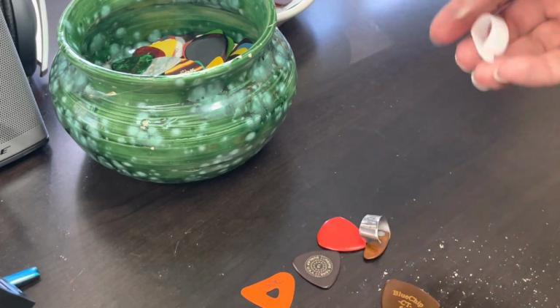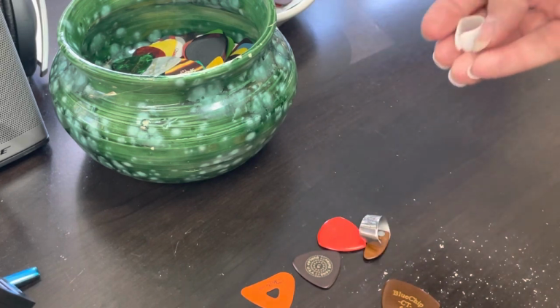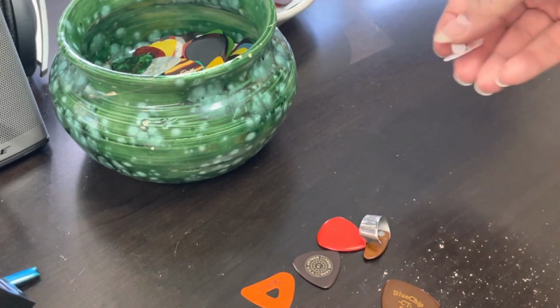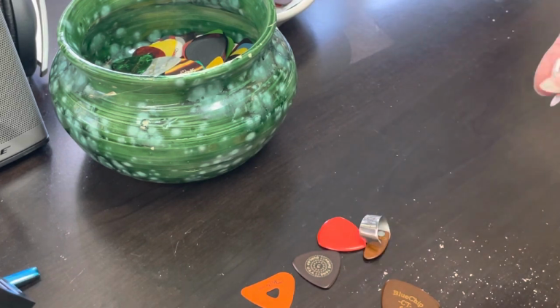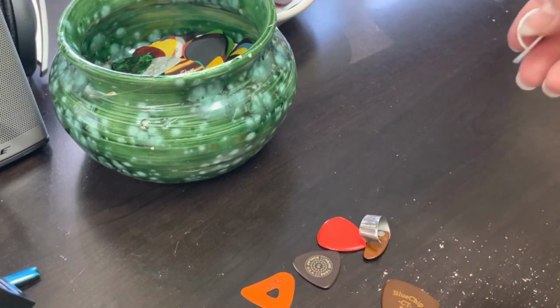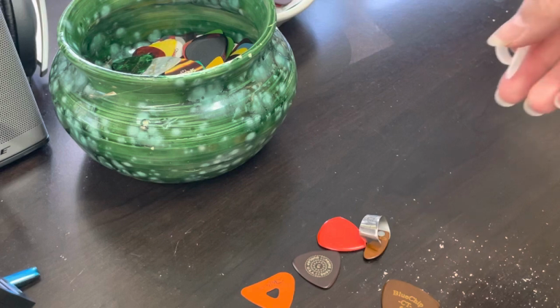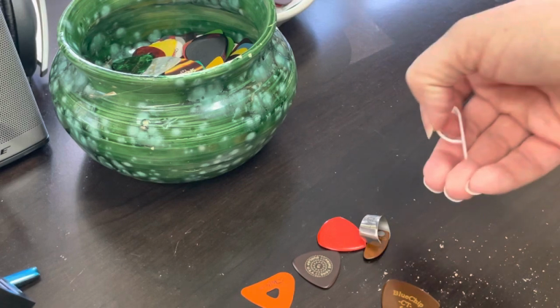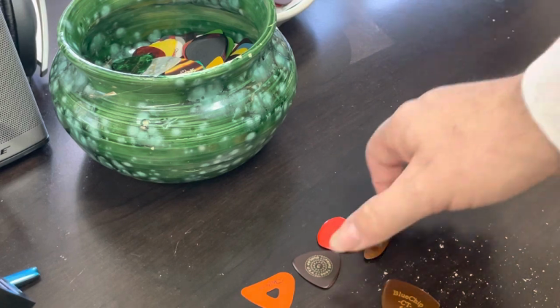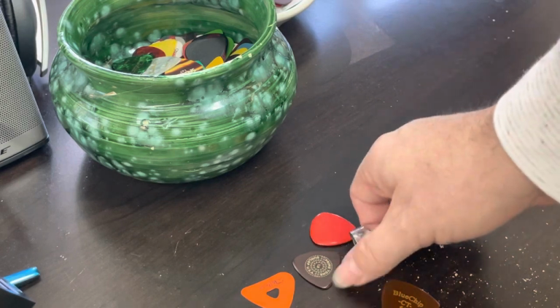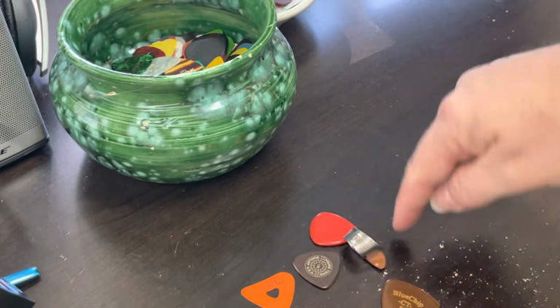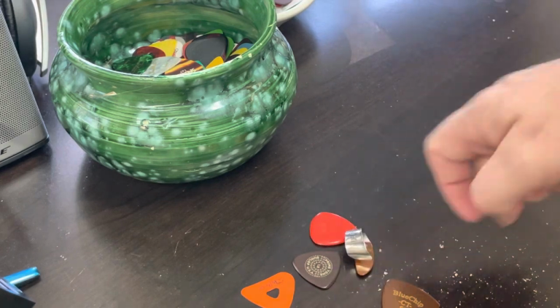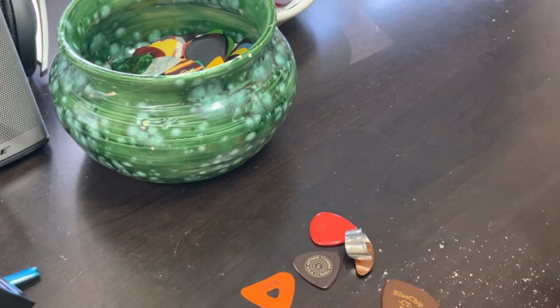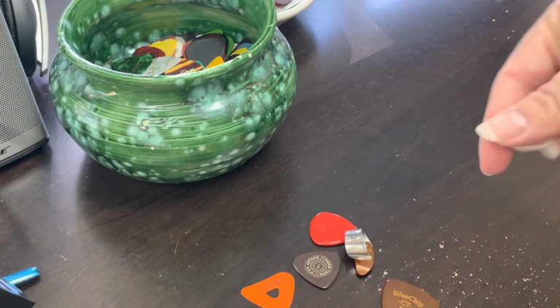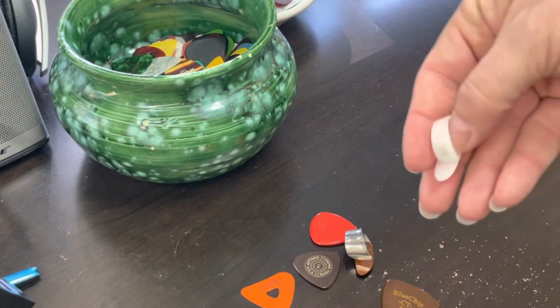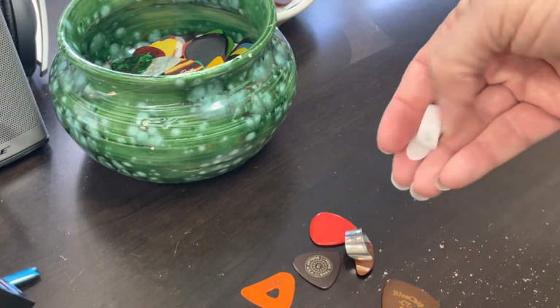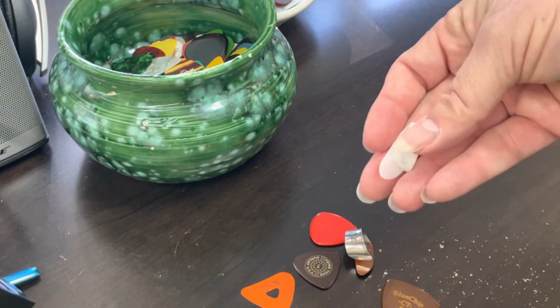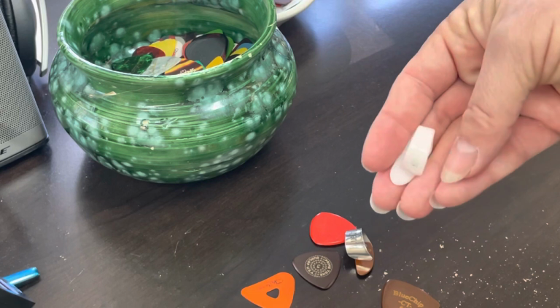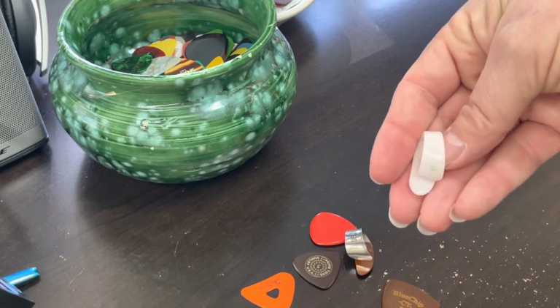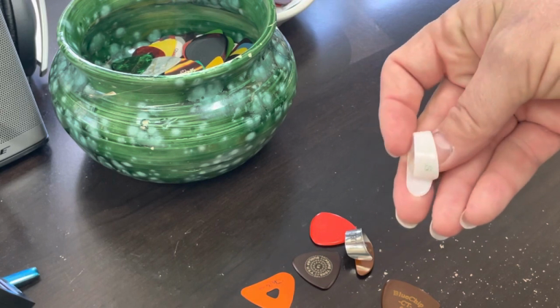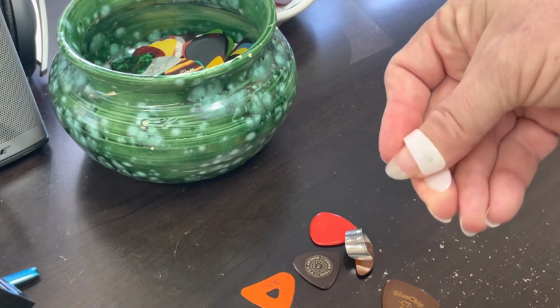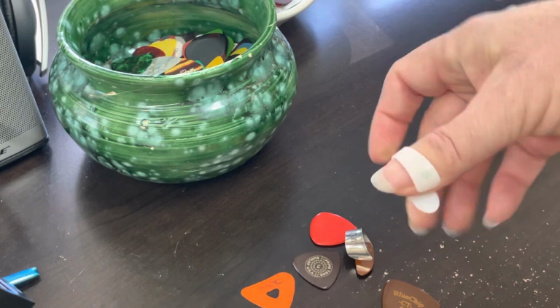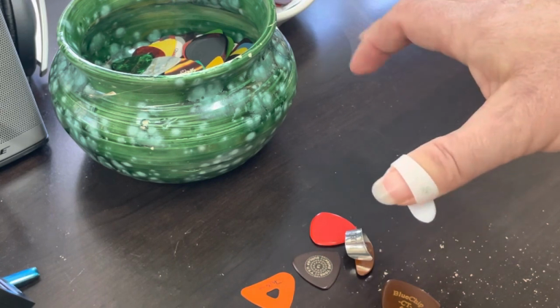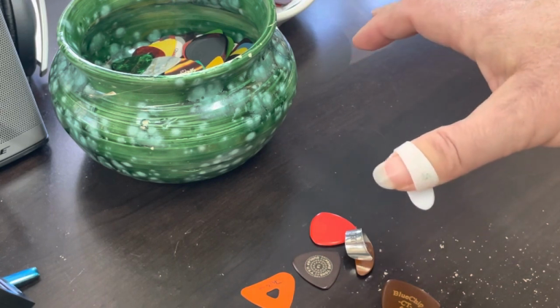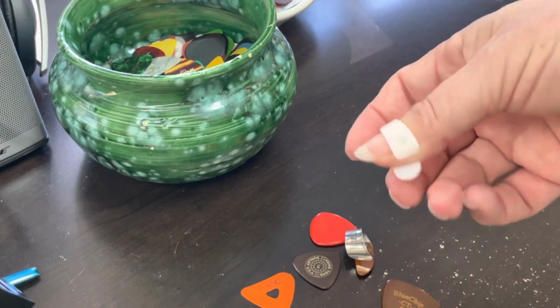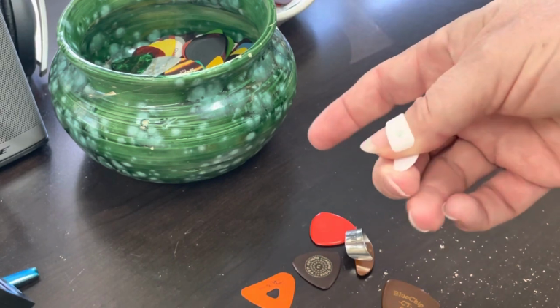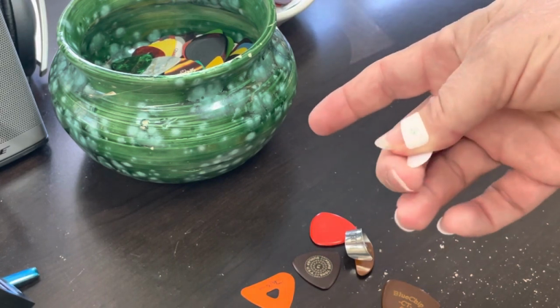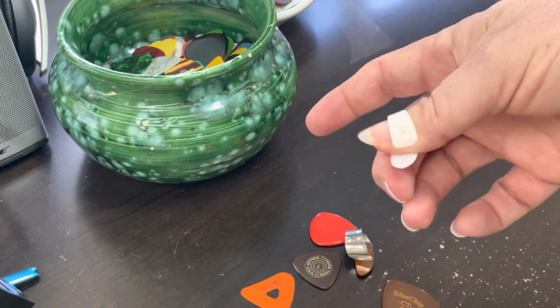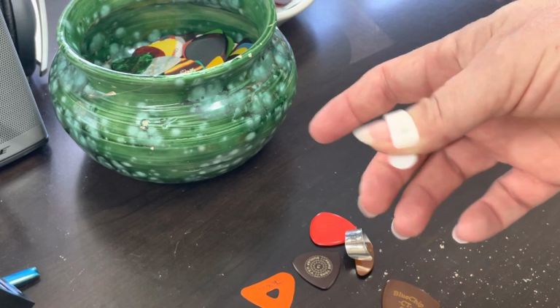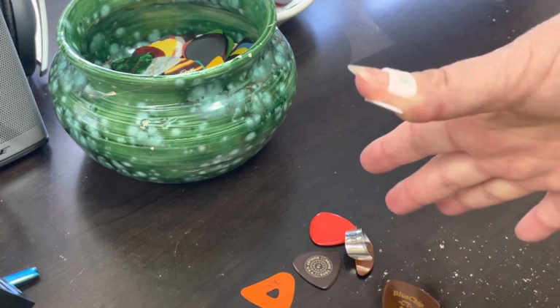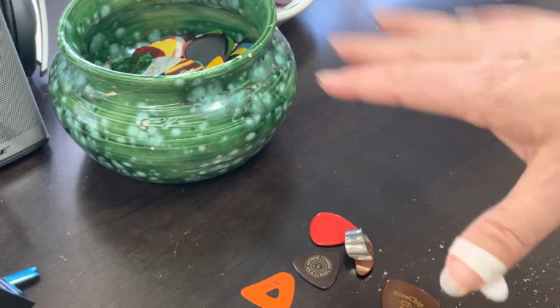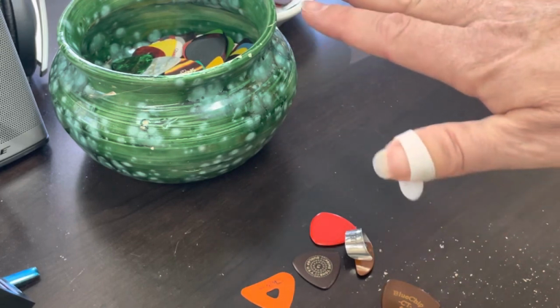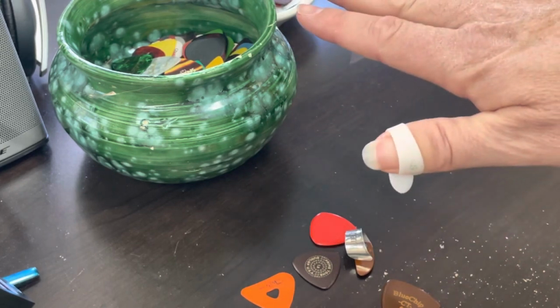When I'm plugged in, the sound of this pick doesn't come through a pickup very much. But when I am playing live, I use this Fred Kelly thumb pick. It's comfortable and it also has a slight bevel, and it's just a real comfortable pick to wear.